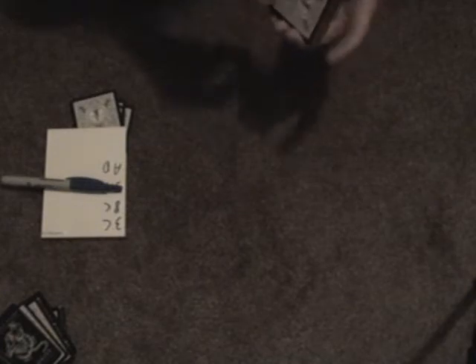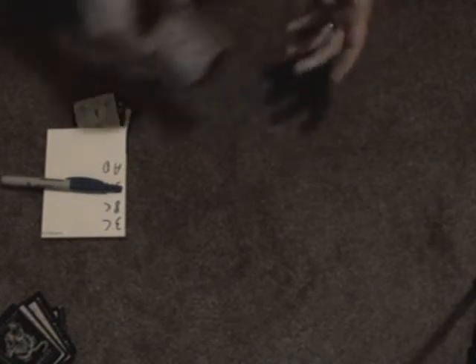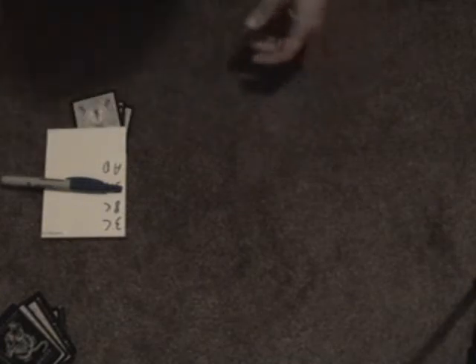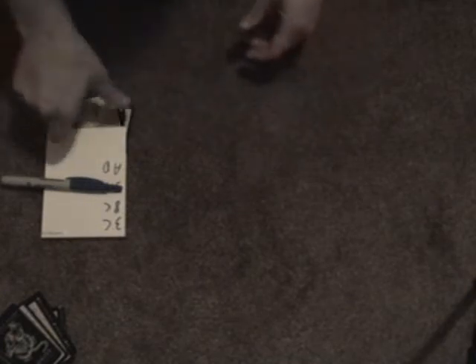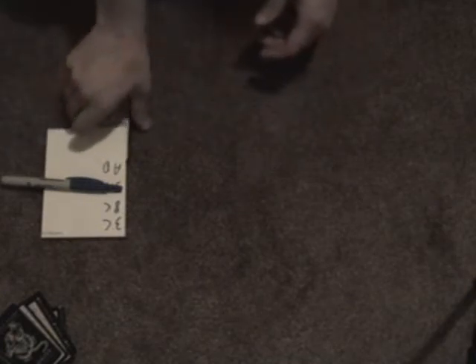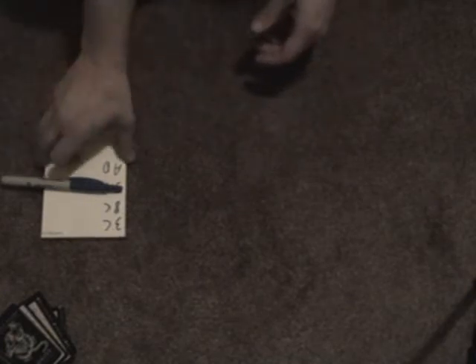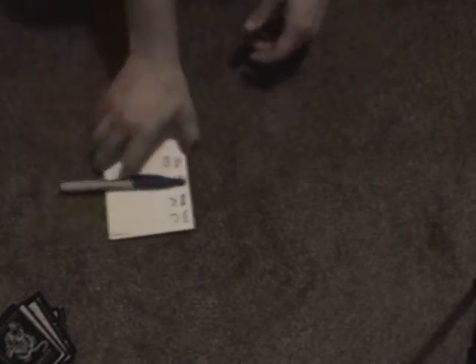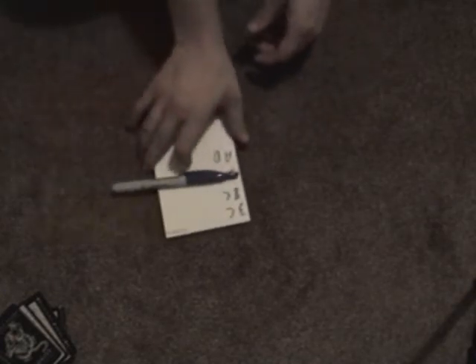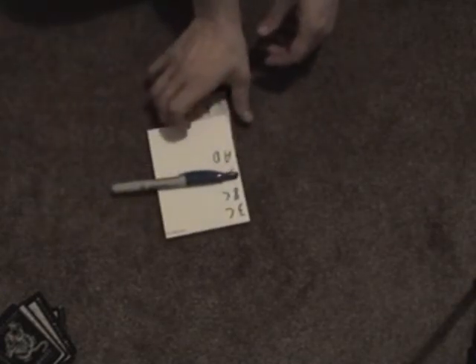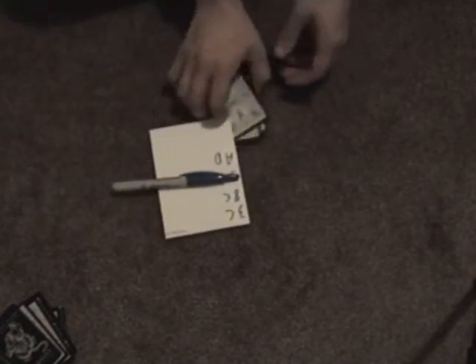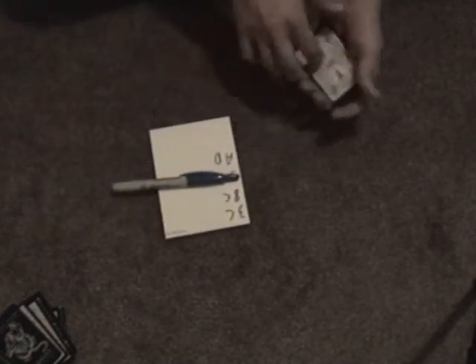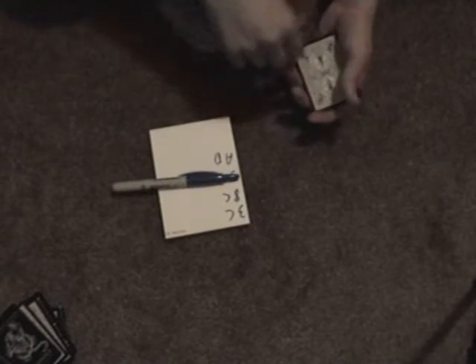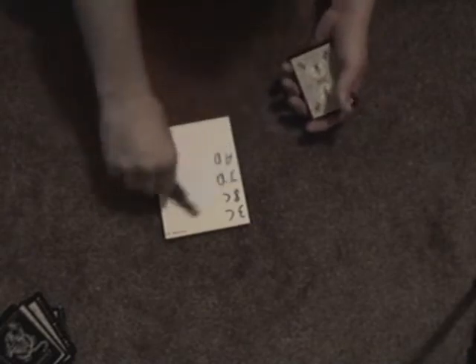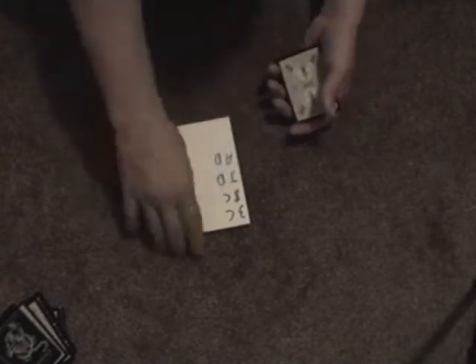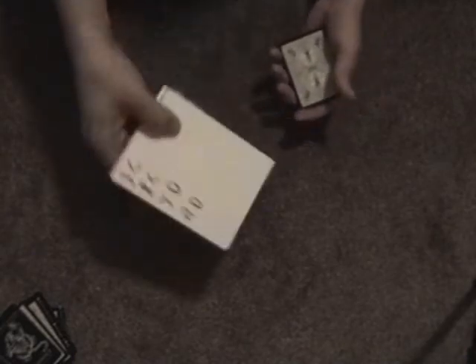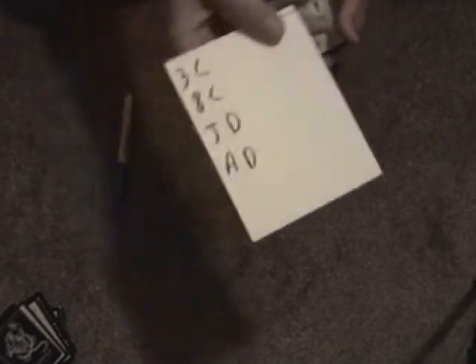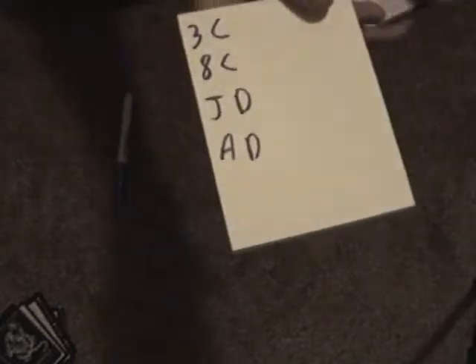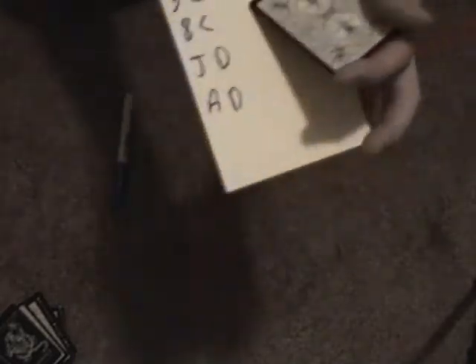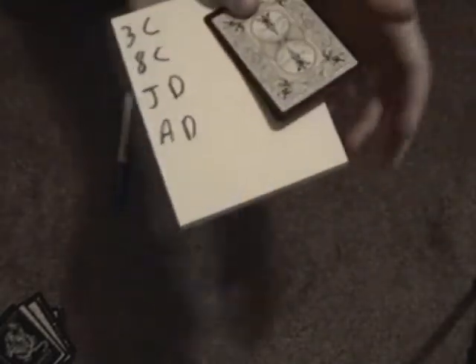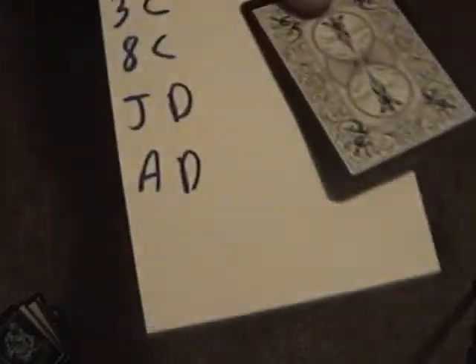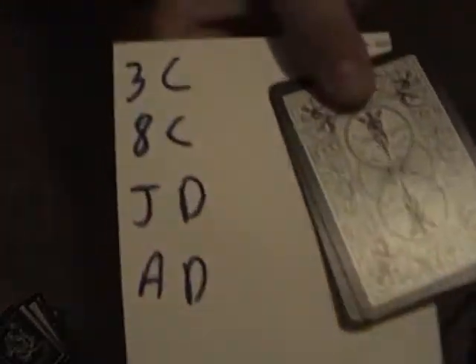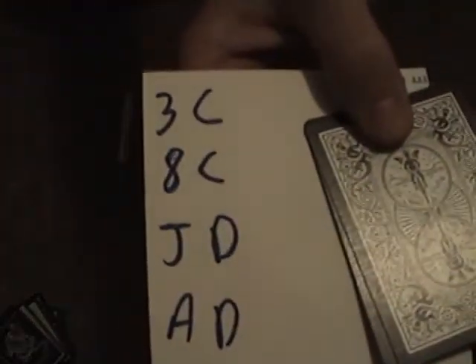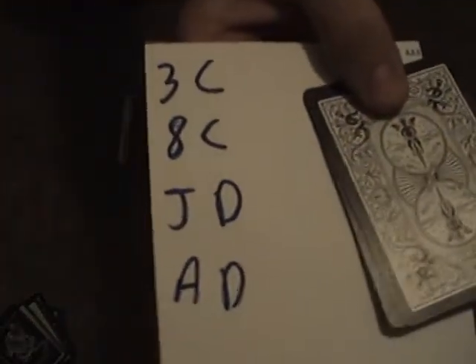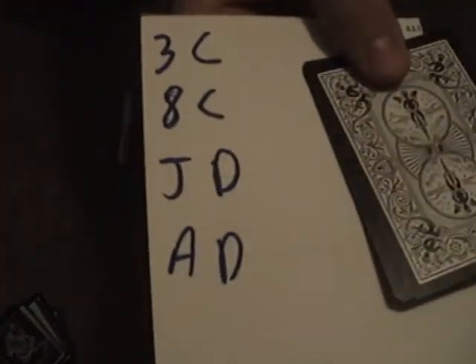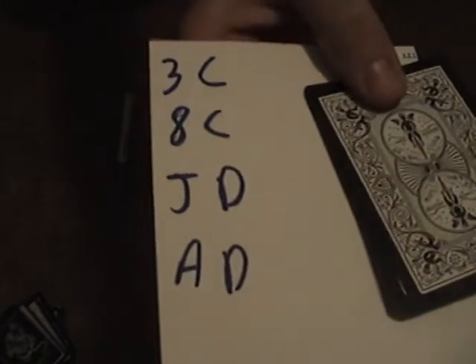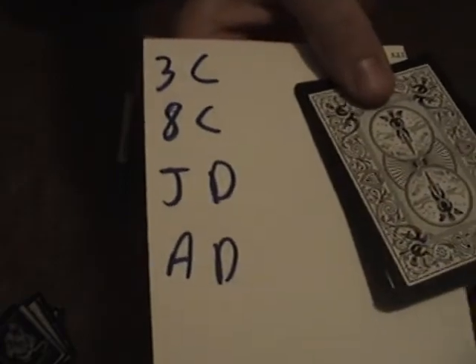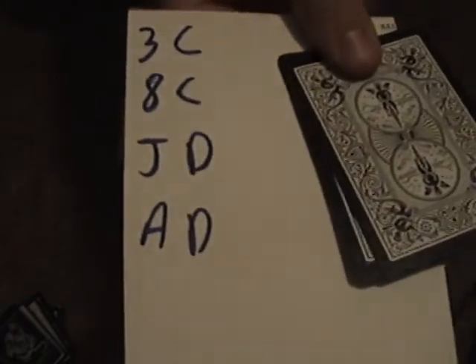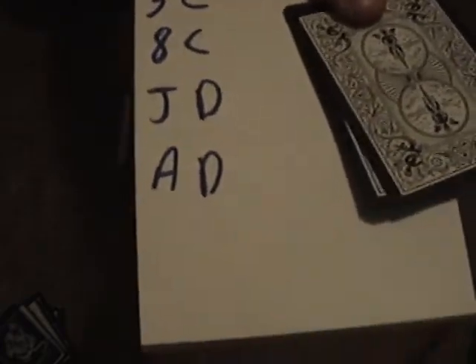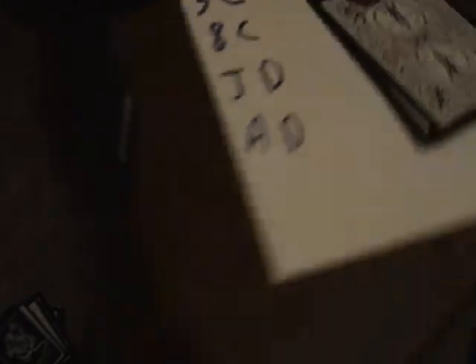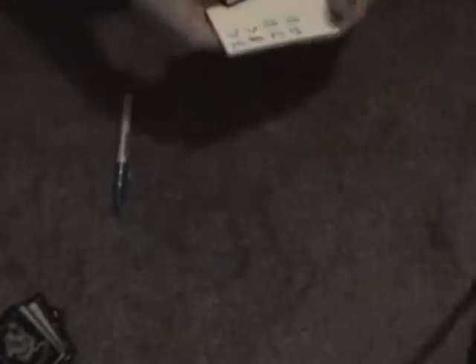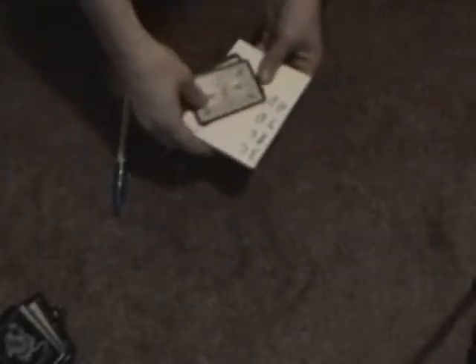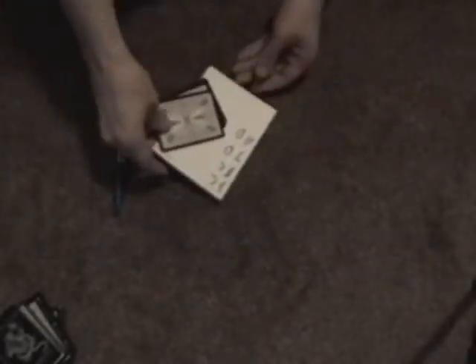That's it — those right there. Pull this out where we can see it better. Turn around. Put that there. Here are my cards: I've got three of clubs, eight of clubs, jack of diamonds, ace of diamonds written down there.